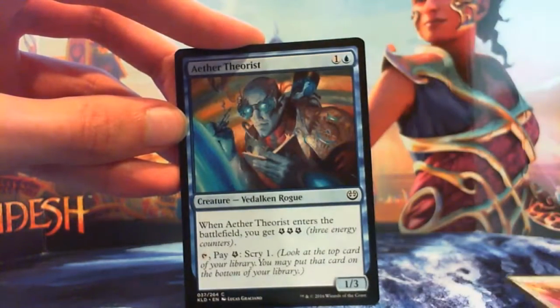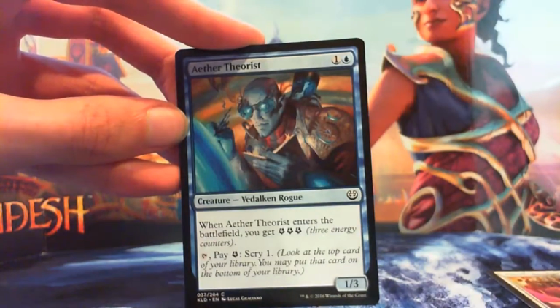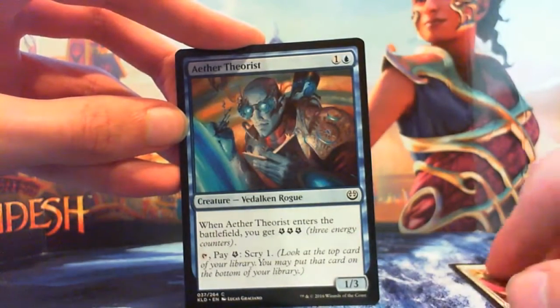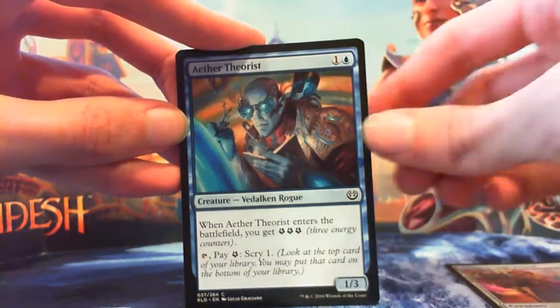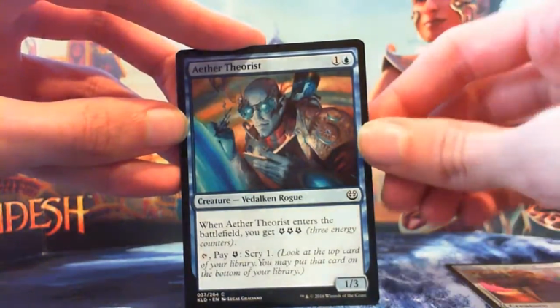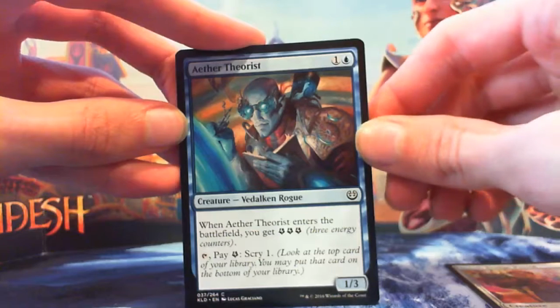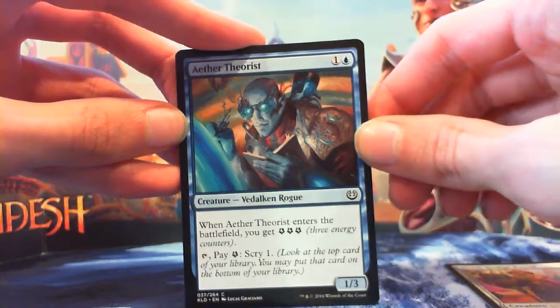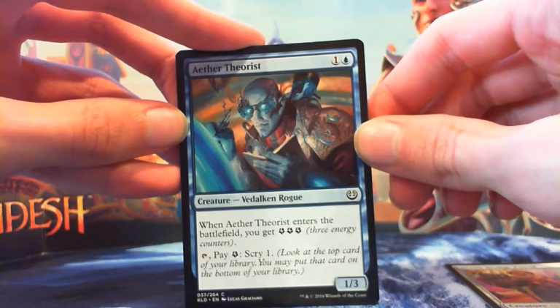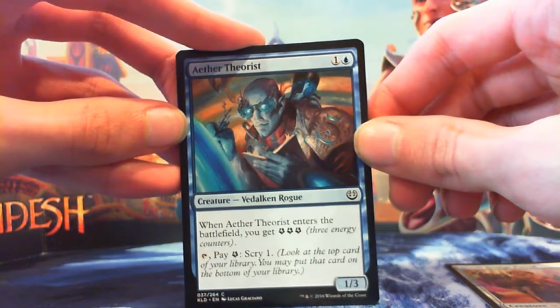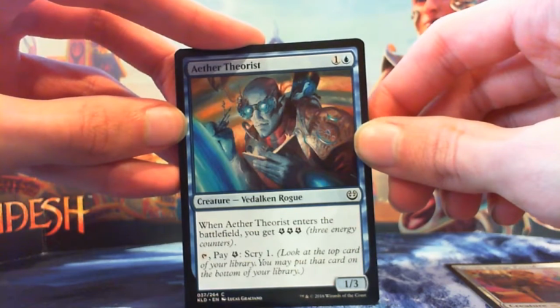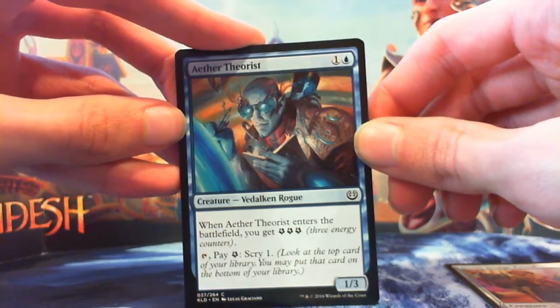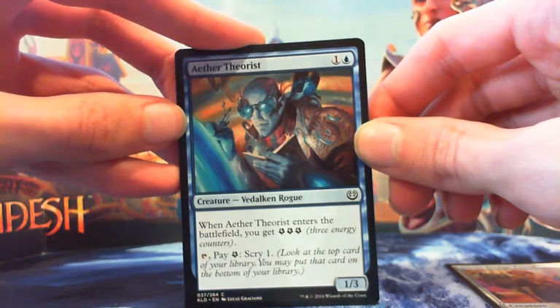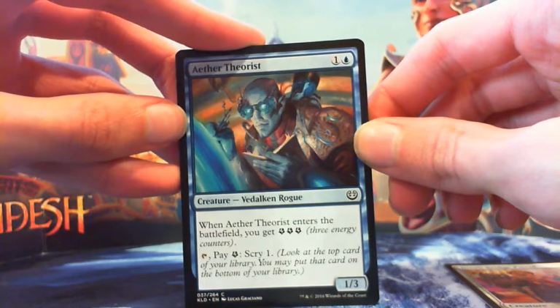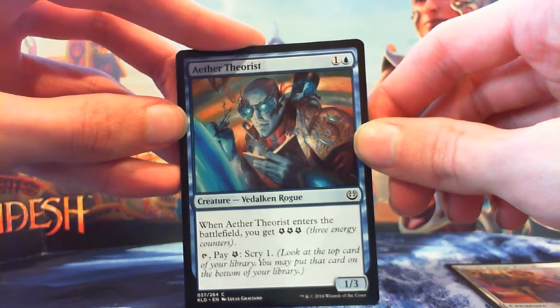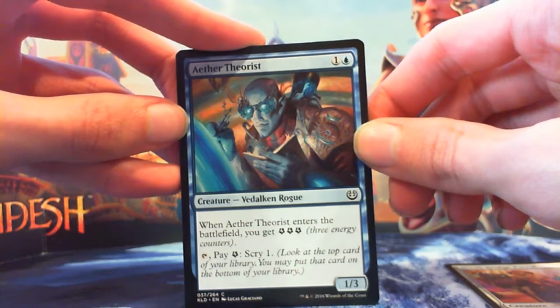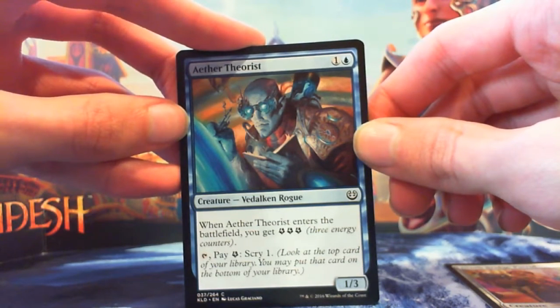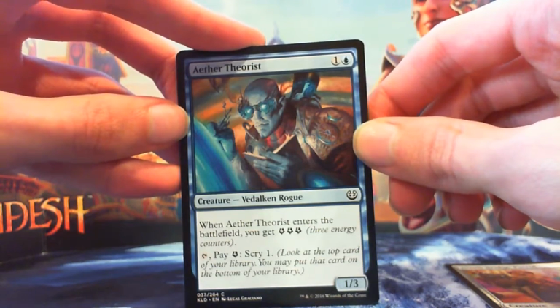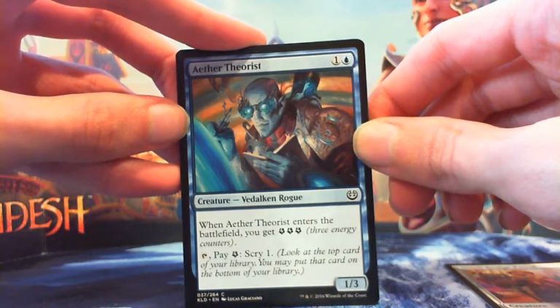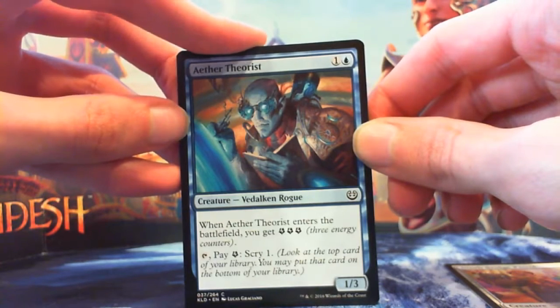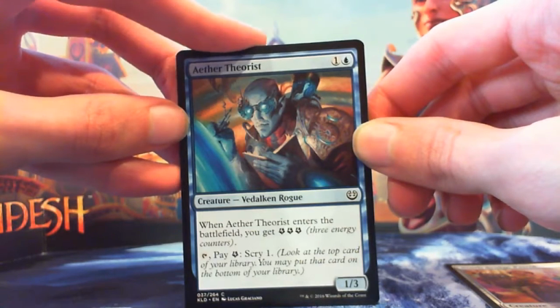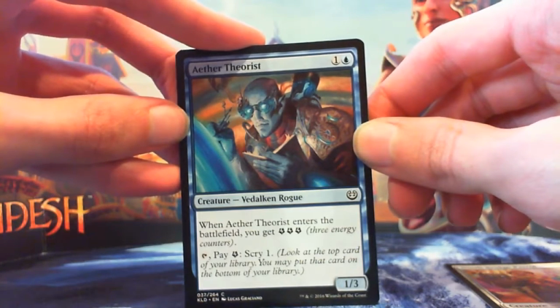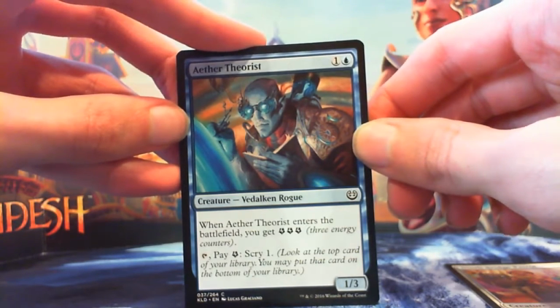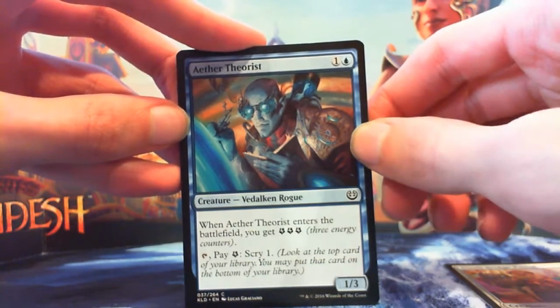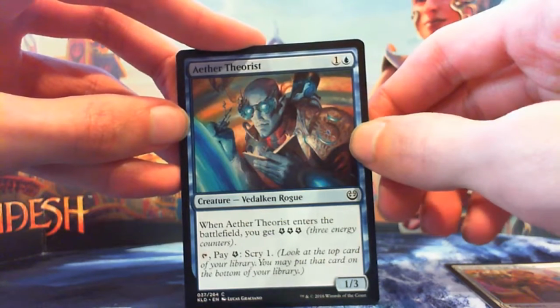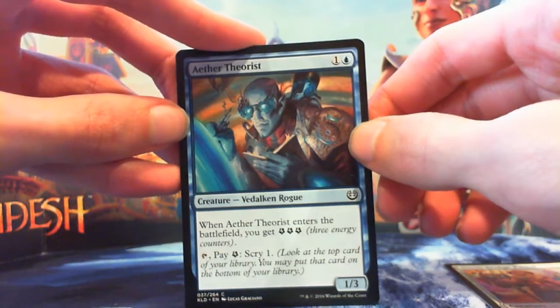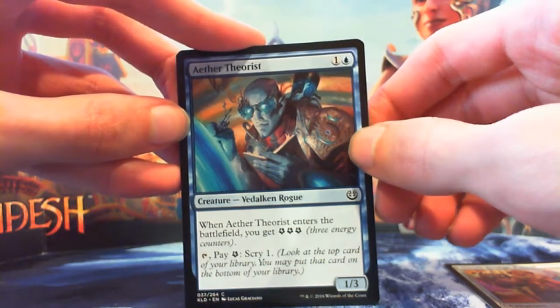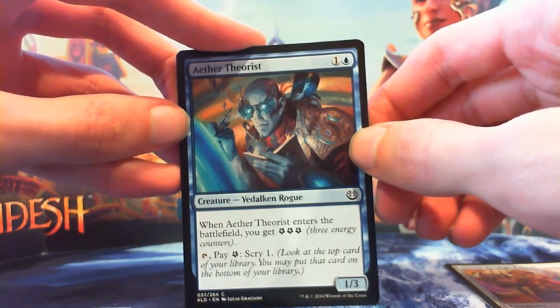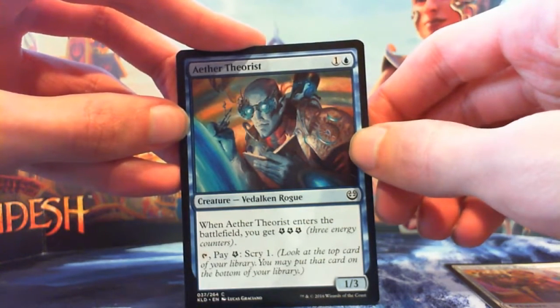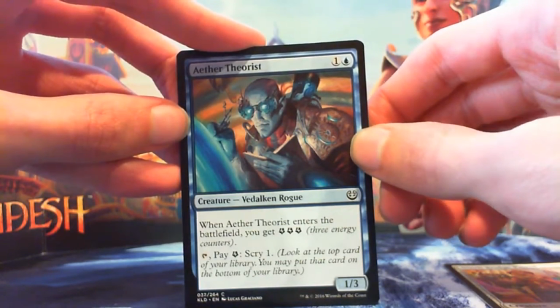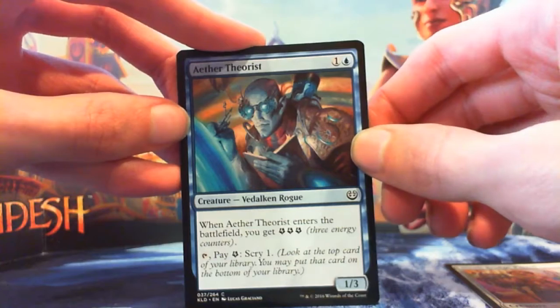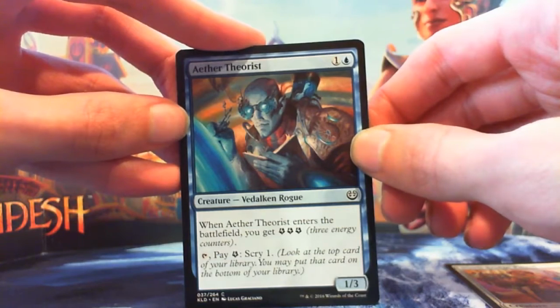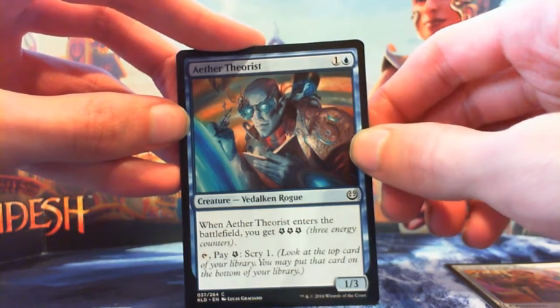We get an Aether Theorist — 1 and a blue for a 1/3 Vedalken Rogue. When it enters you get 3 energy, and you can tap and pay an energy to scry 1. This card's fine — it scrys things, it can chump-block servos. It's fine.